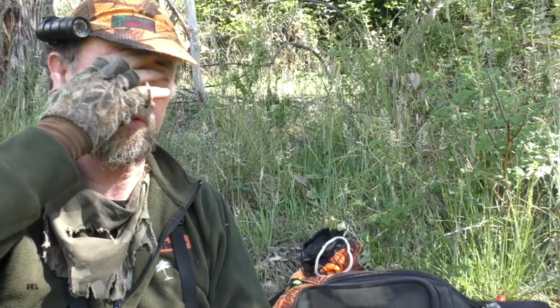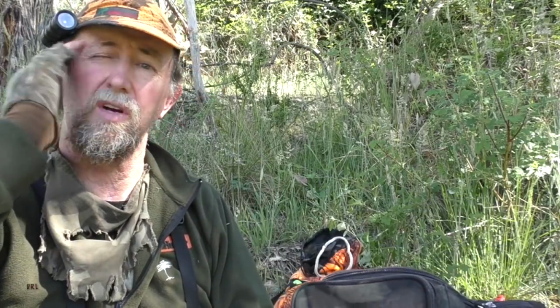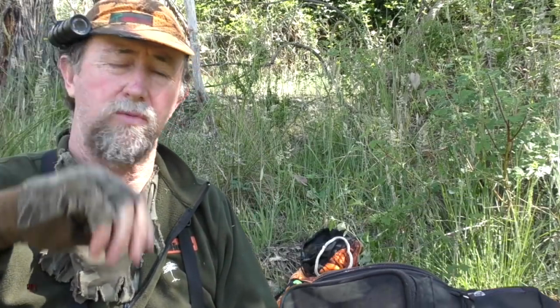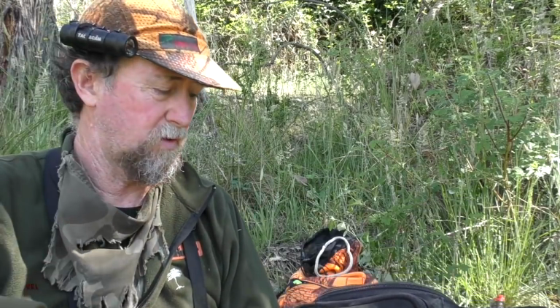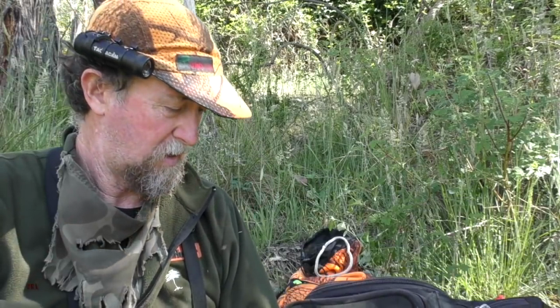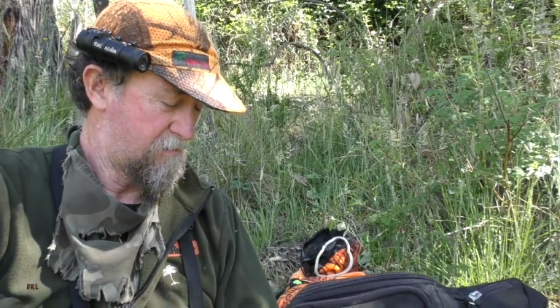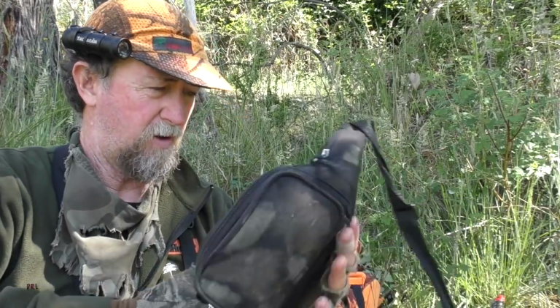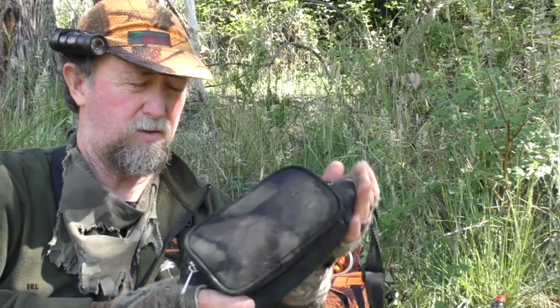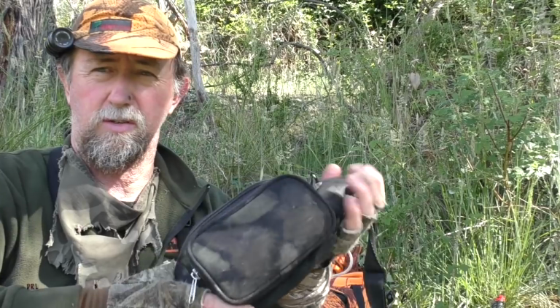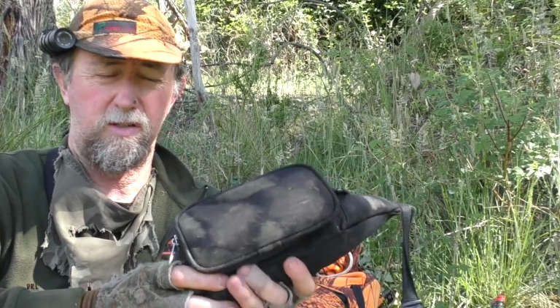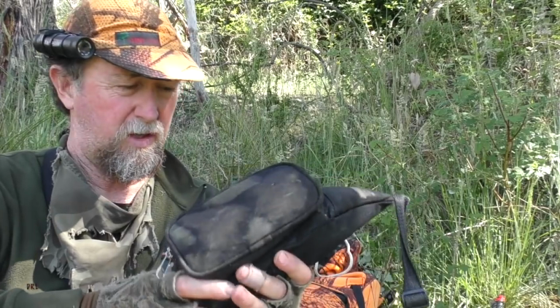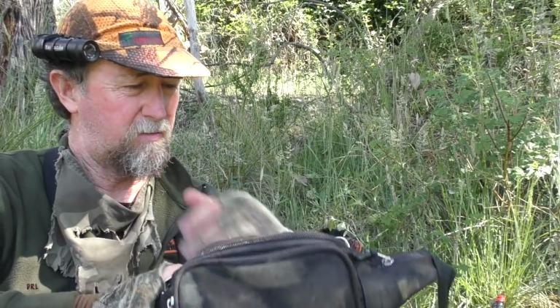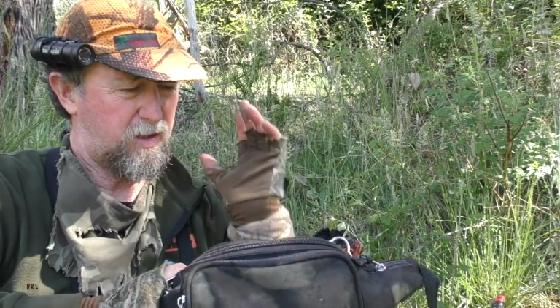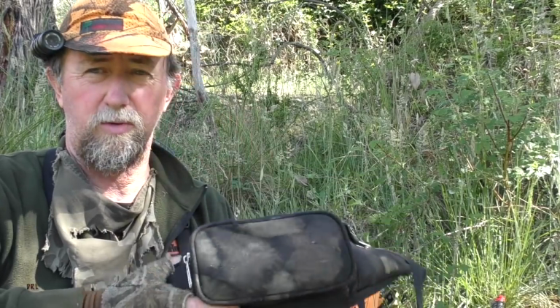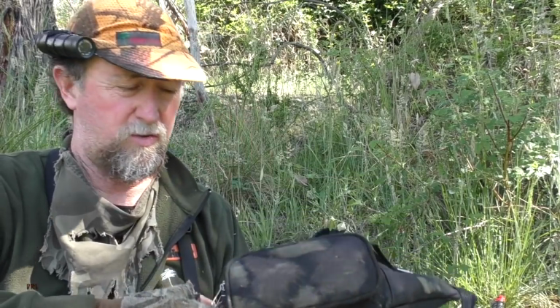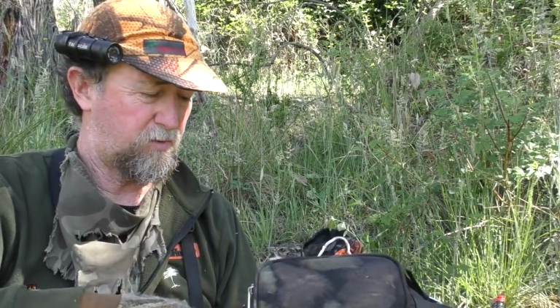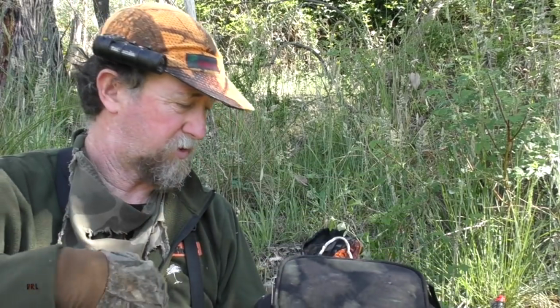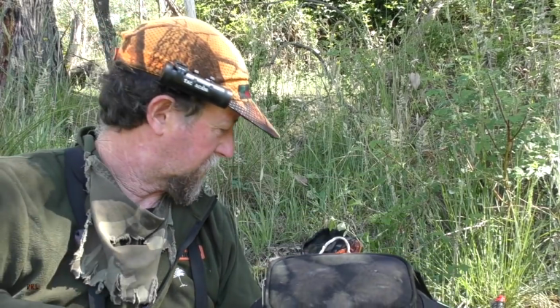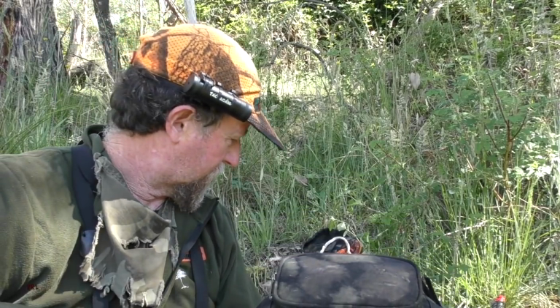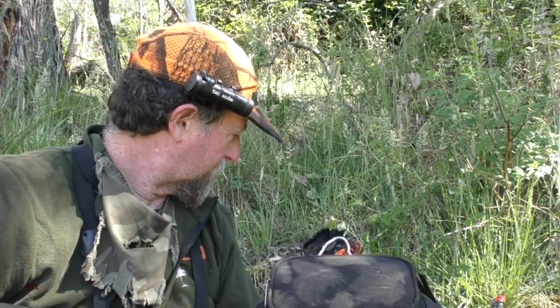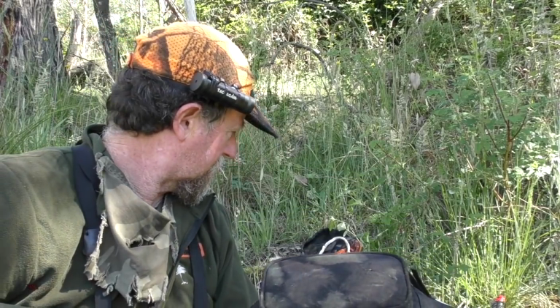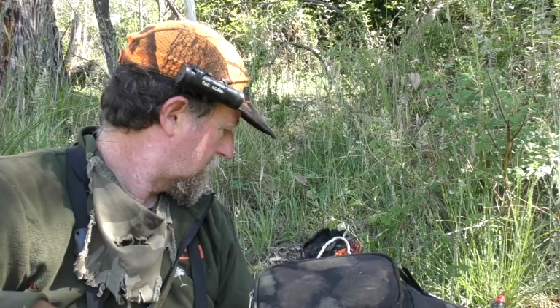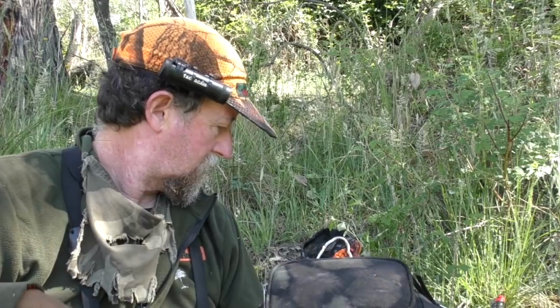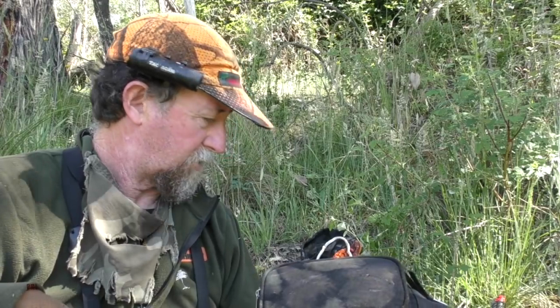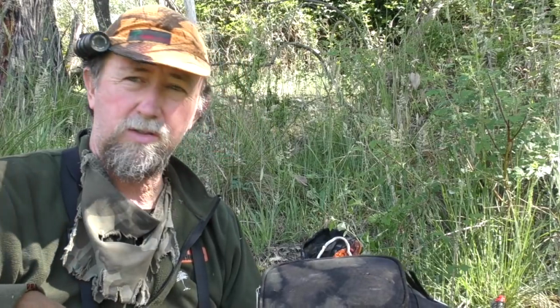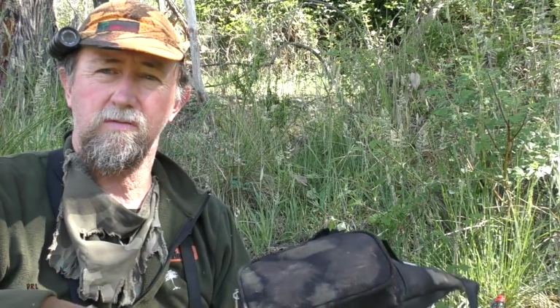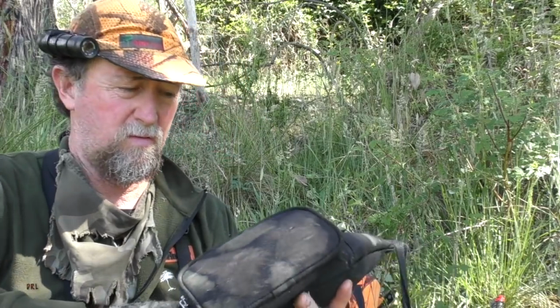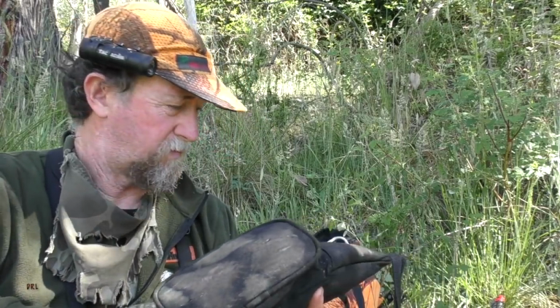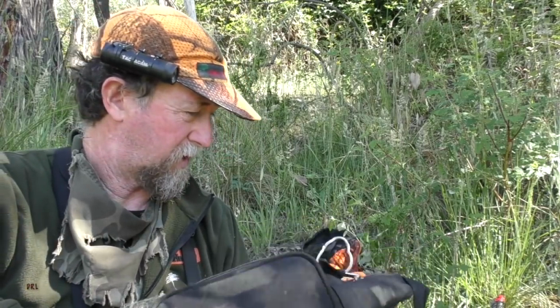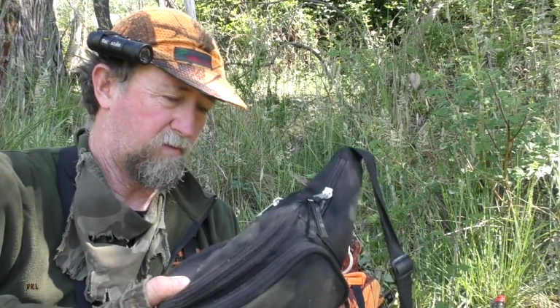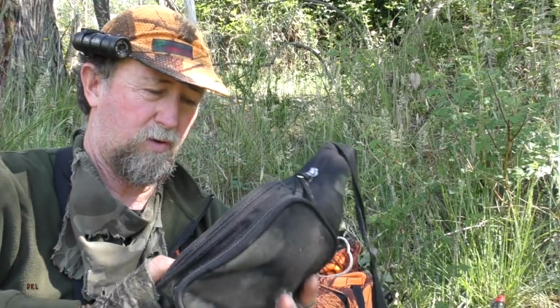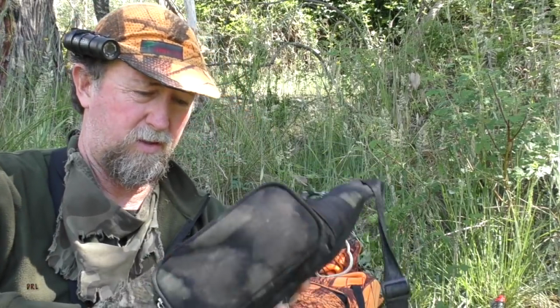The trail cameras — these are really handy. Just that little bit extra you can put in. It sits underneath your pack, on your back, around your waist. Very handy — used one for years.